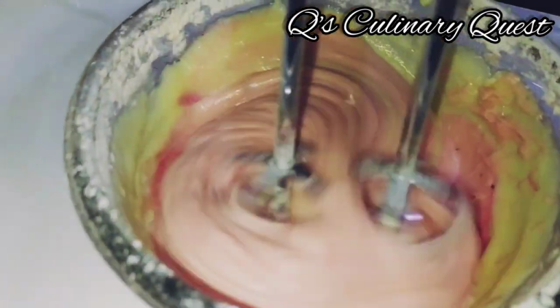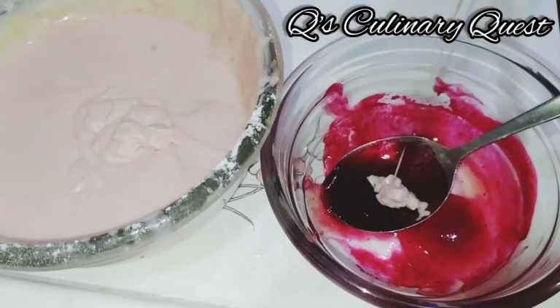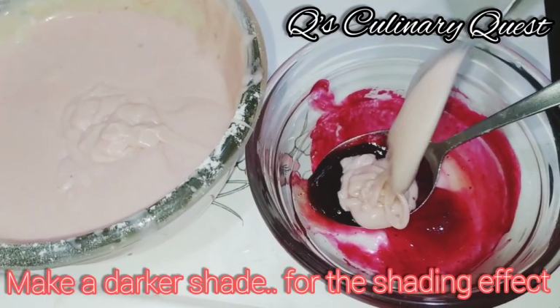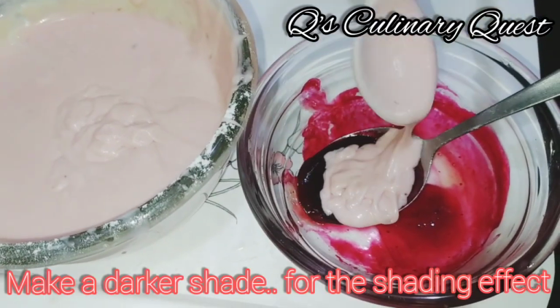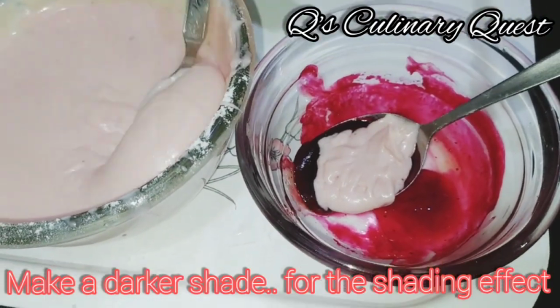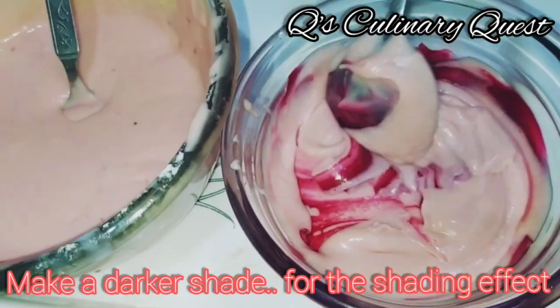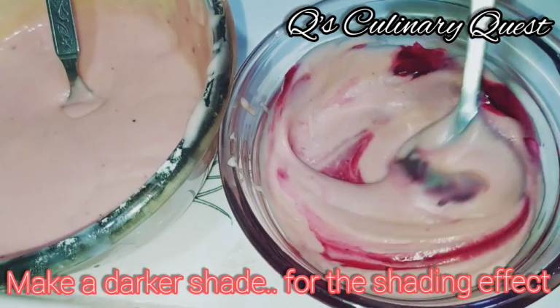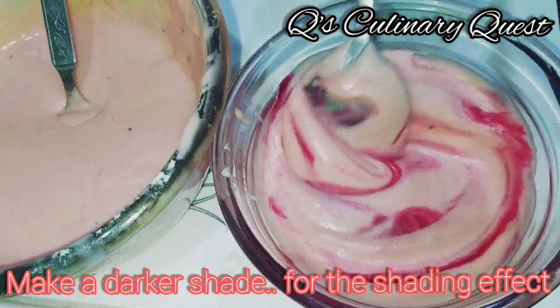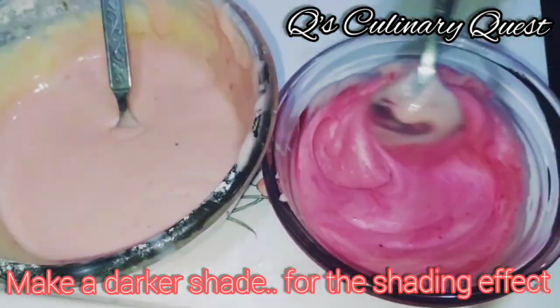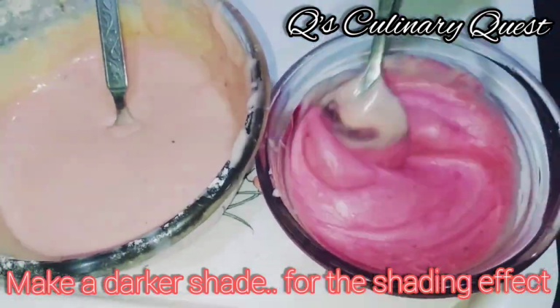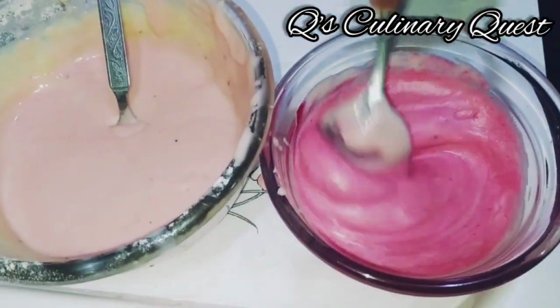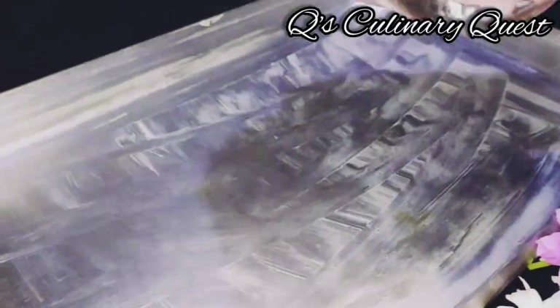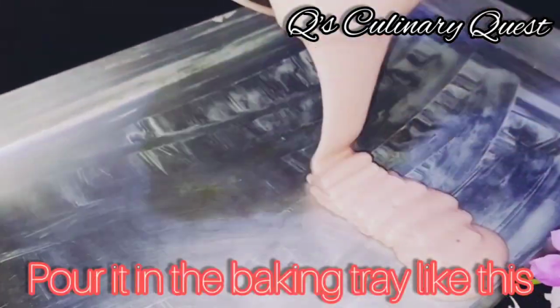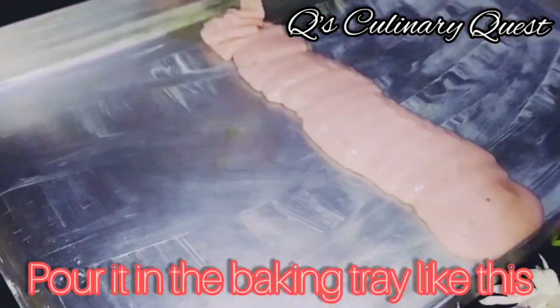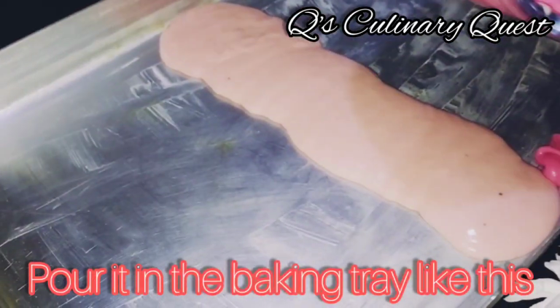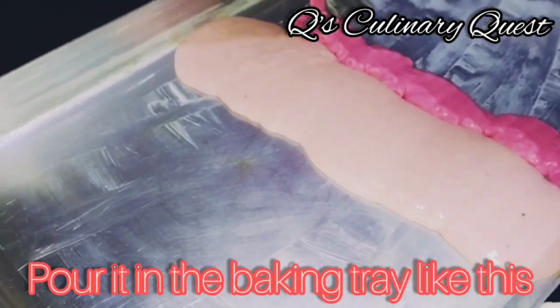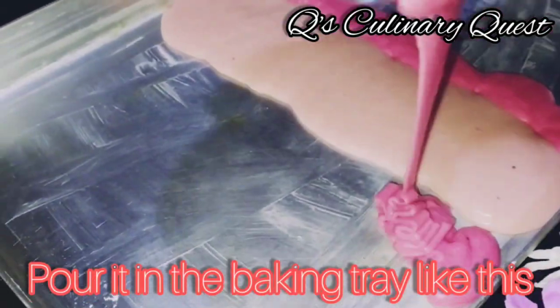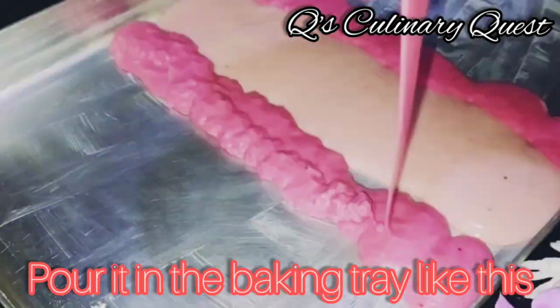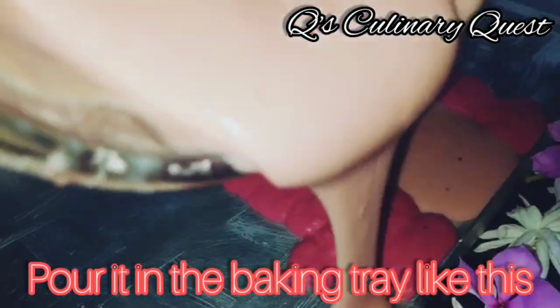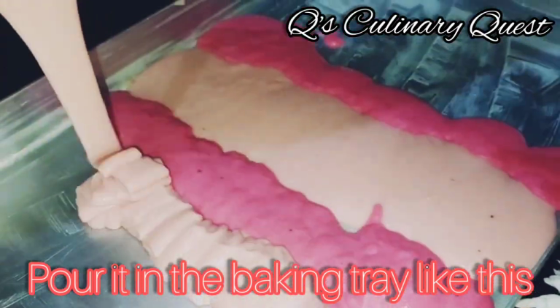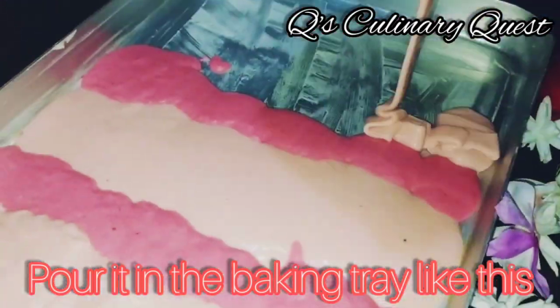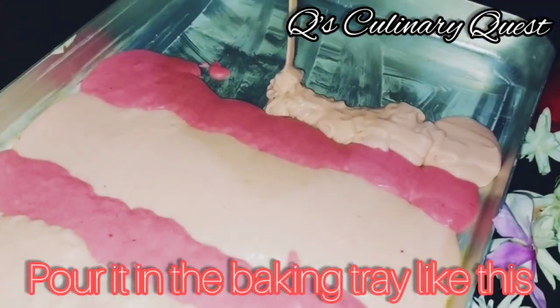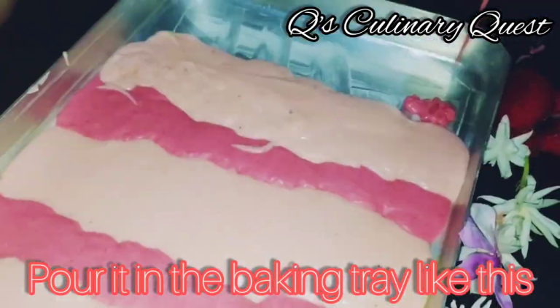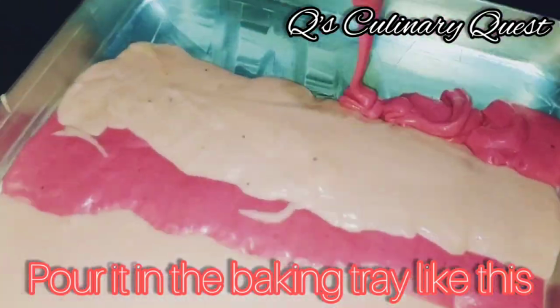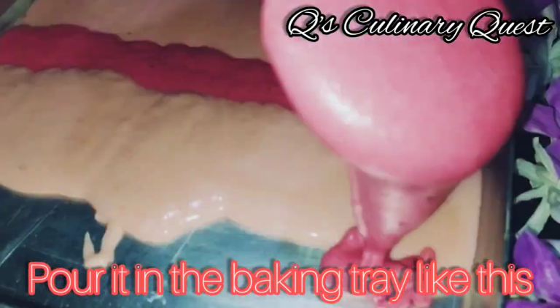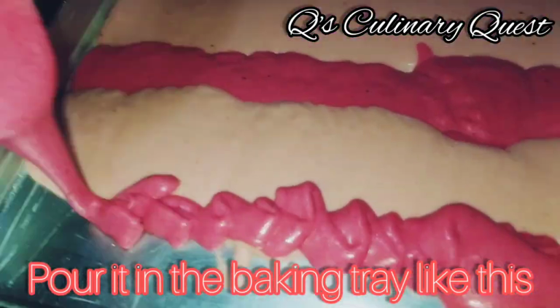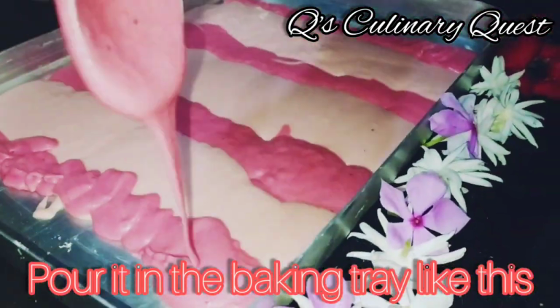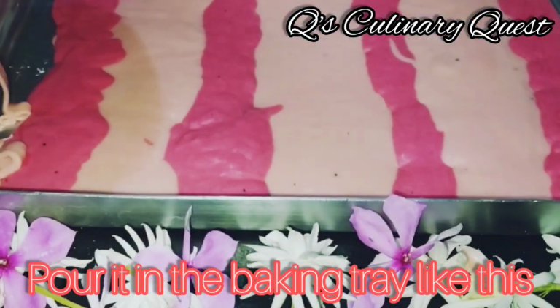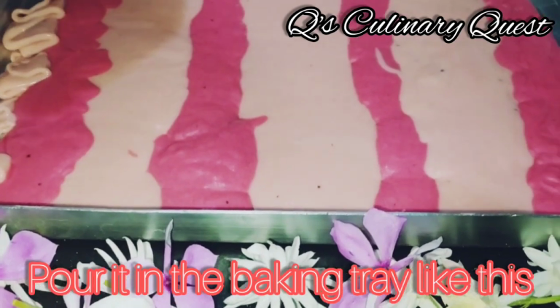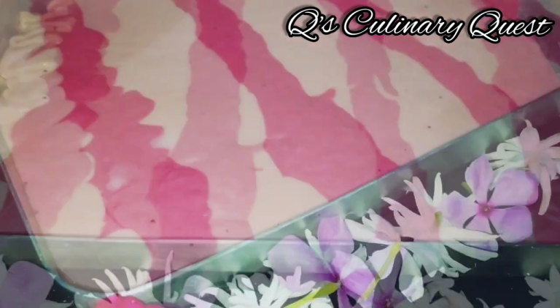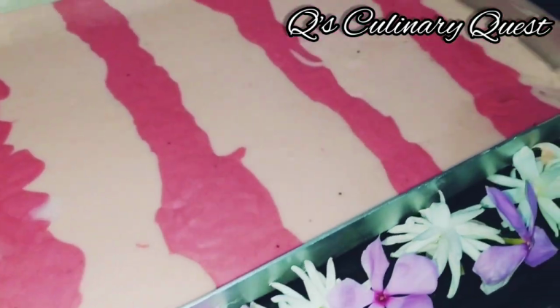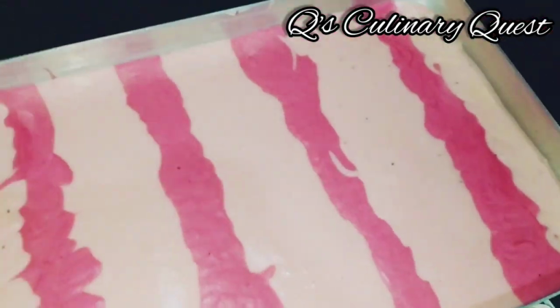Also make a darker shade for the shading effect — that'll look beautiful. Pour it into the baking tray like this. How beautiful does this look! Look at the amazing shading effect it has got.